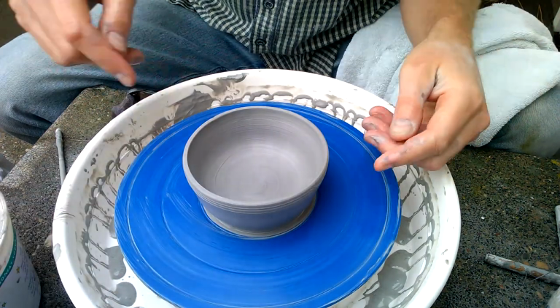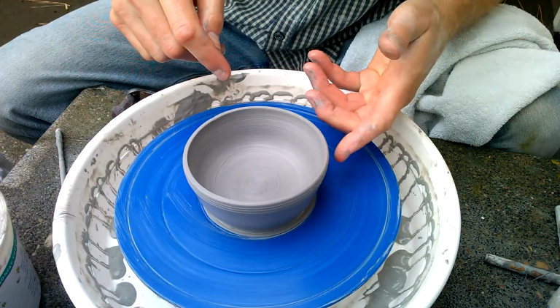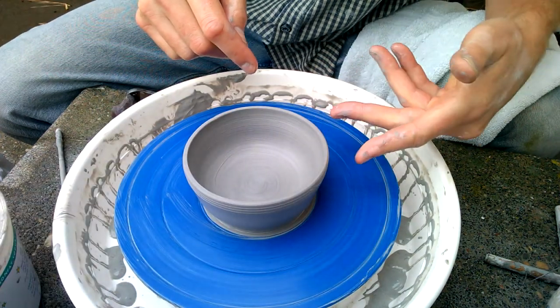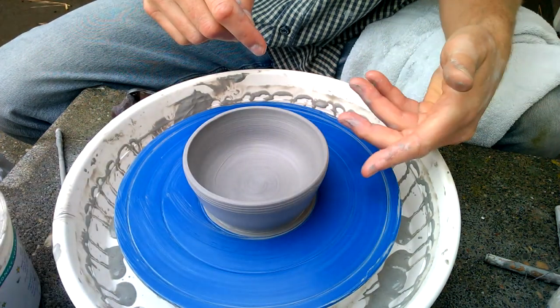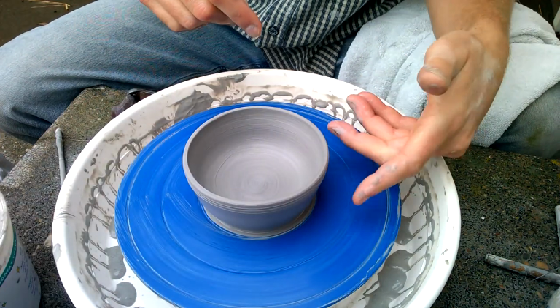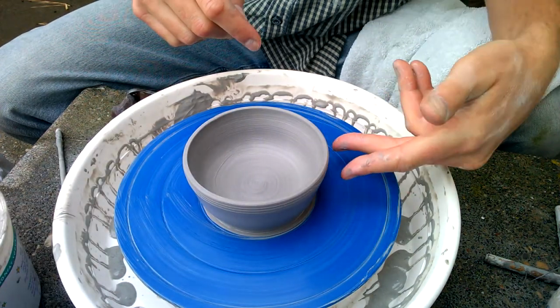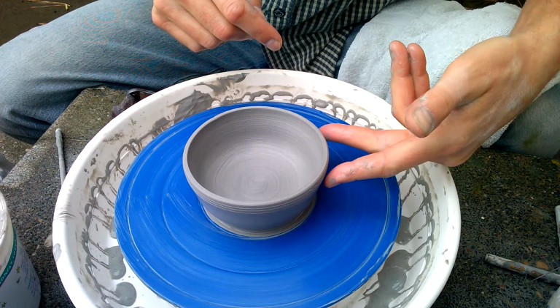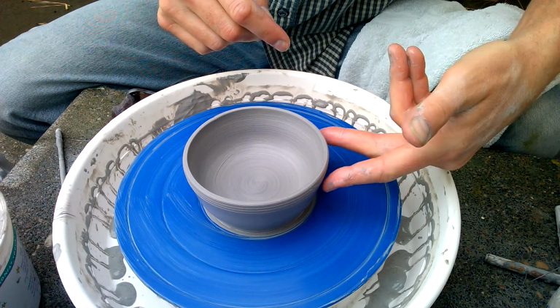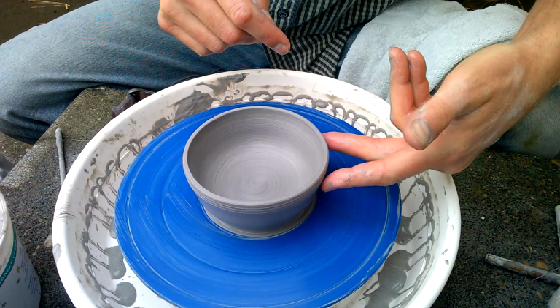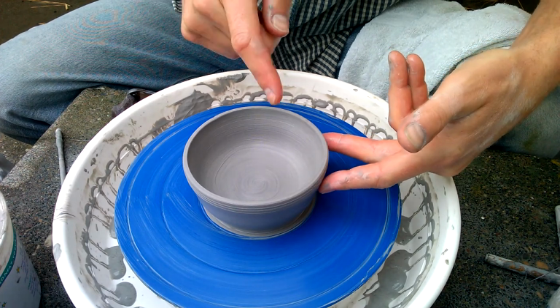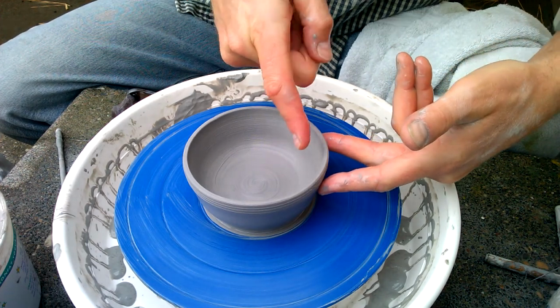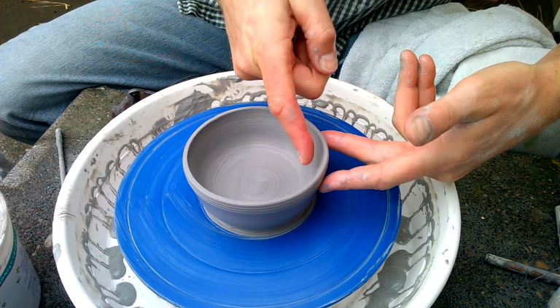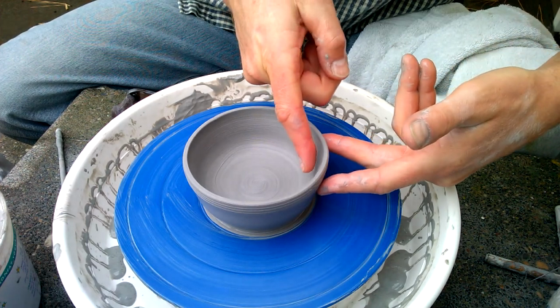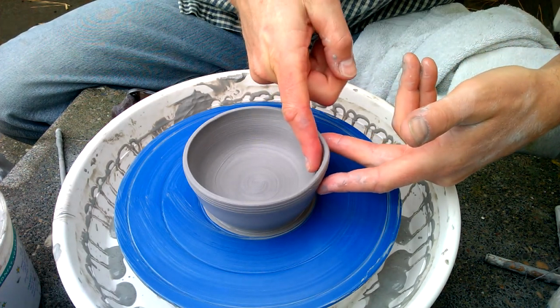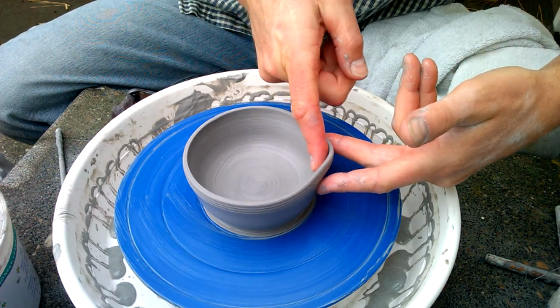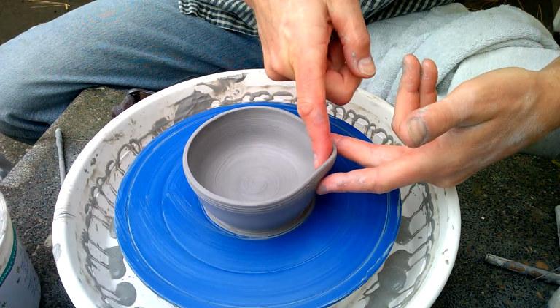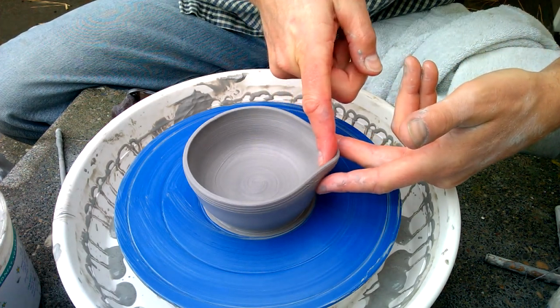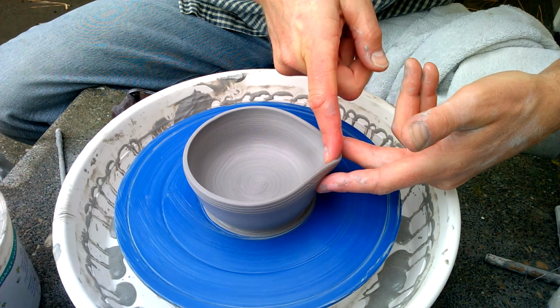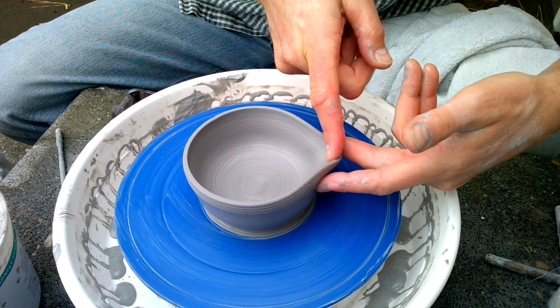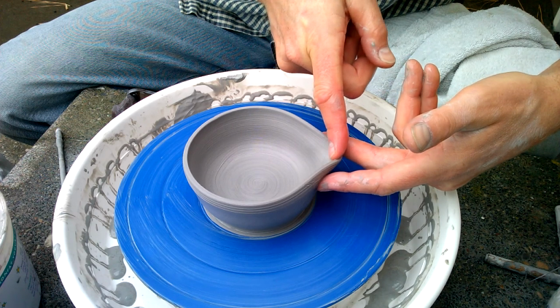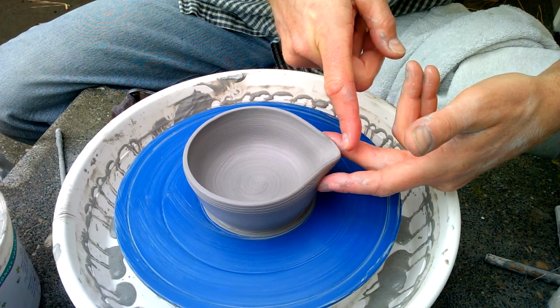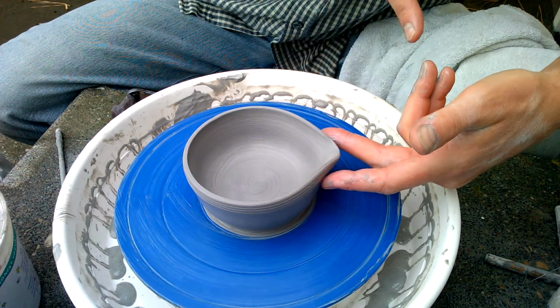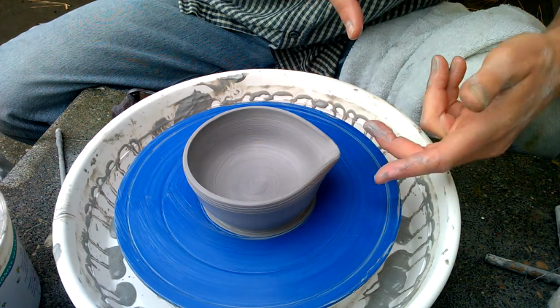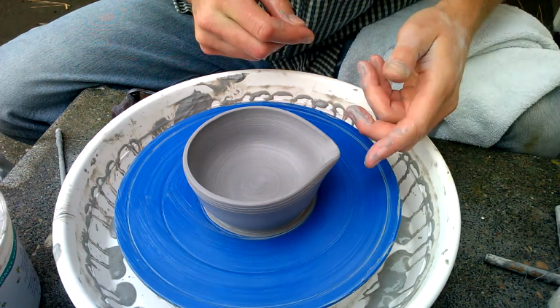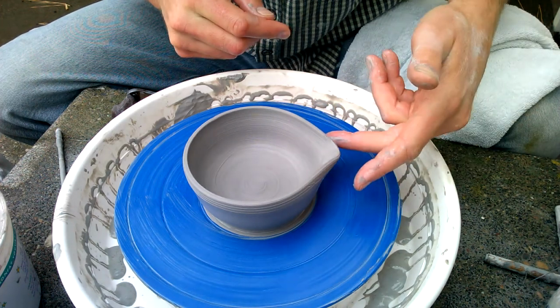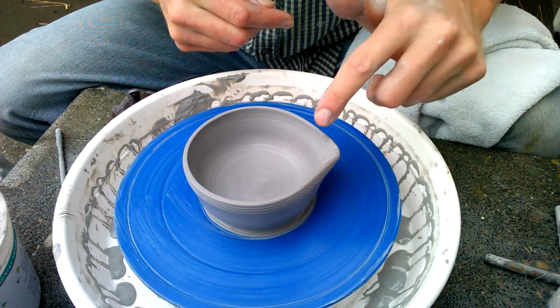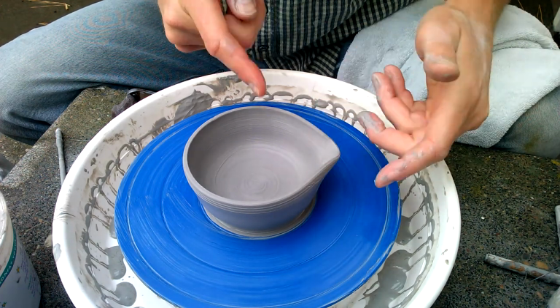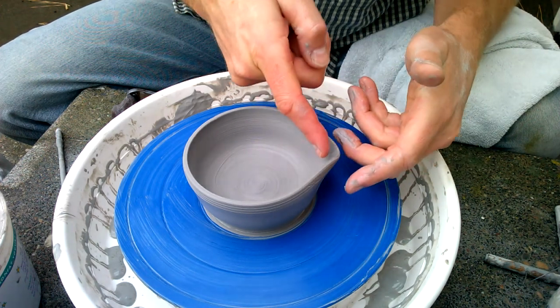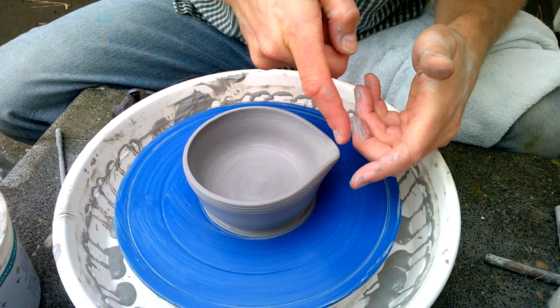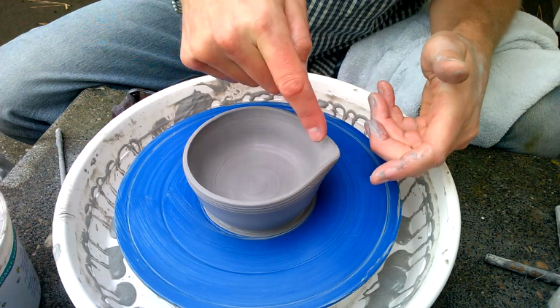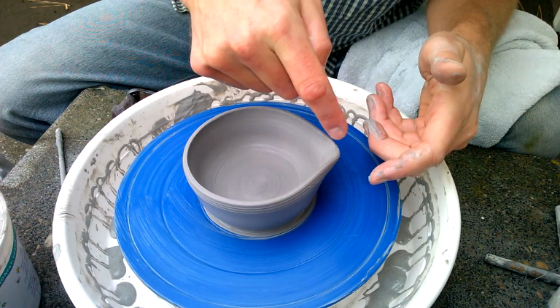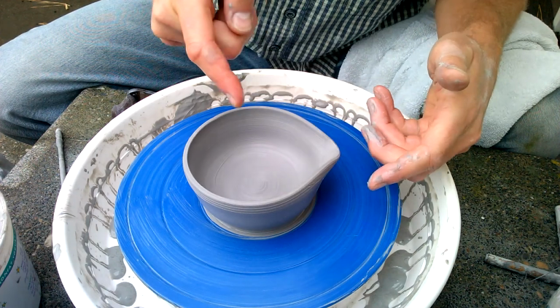You basically put two fingers underneath to support the wall like this, and then you take your top finger and pull gently. You have to be careful not to over-stretch this because you can tear it.